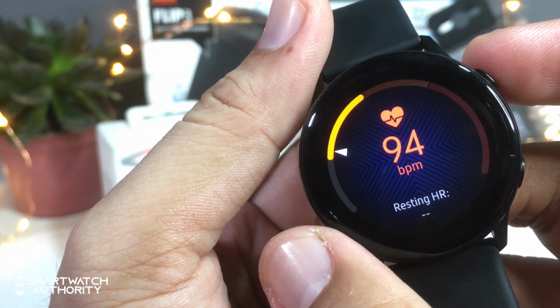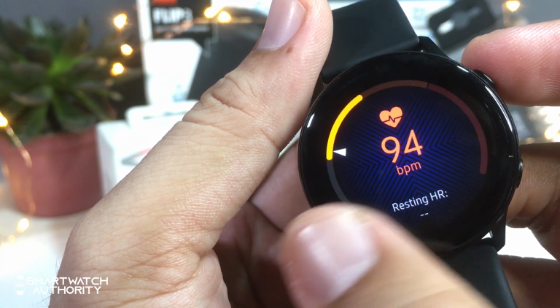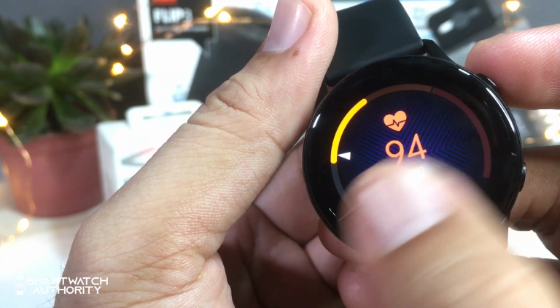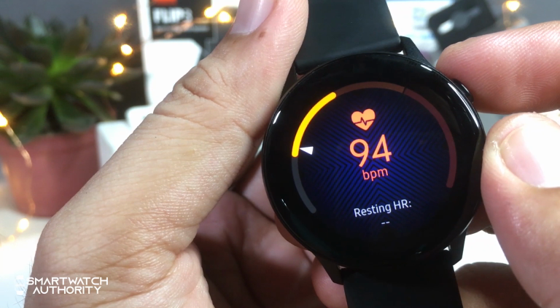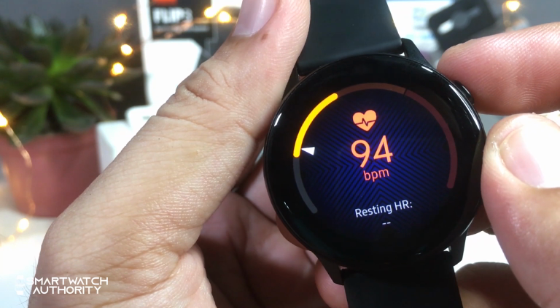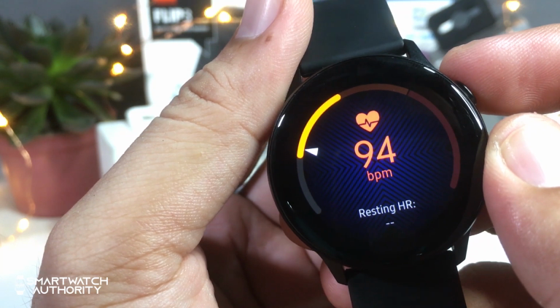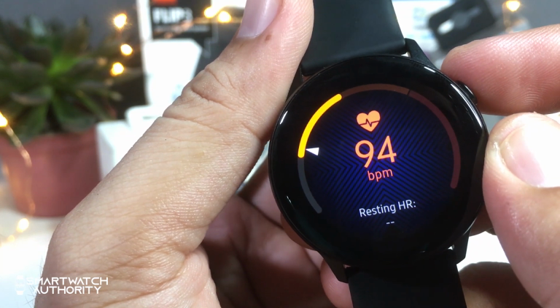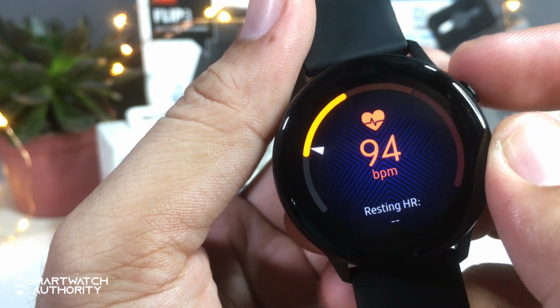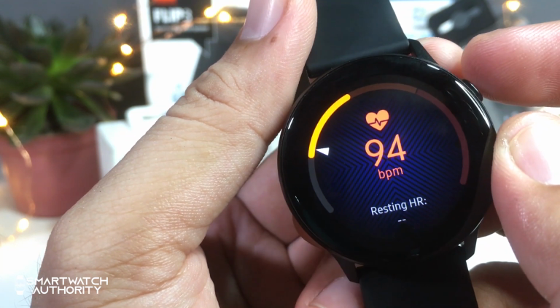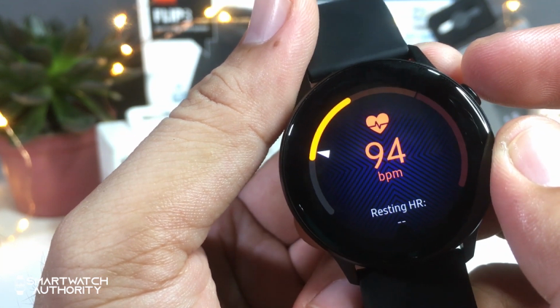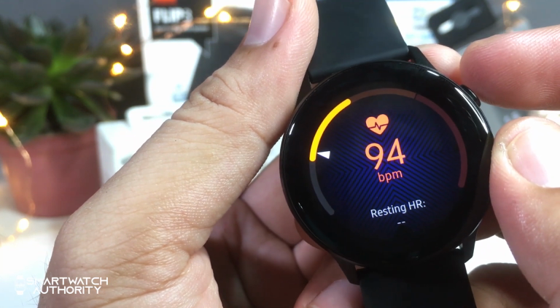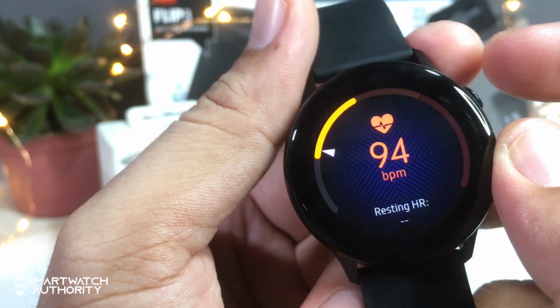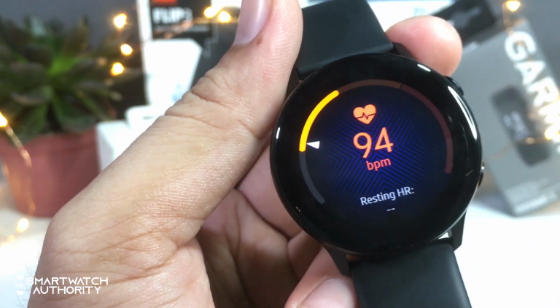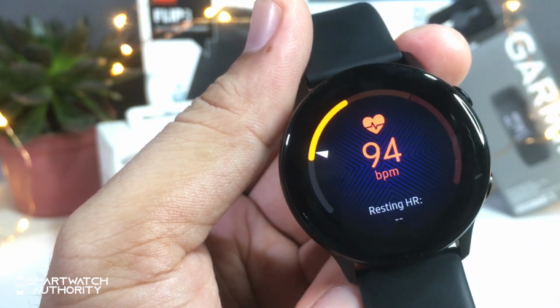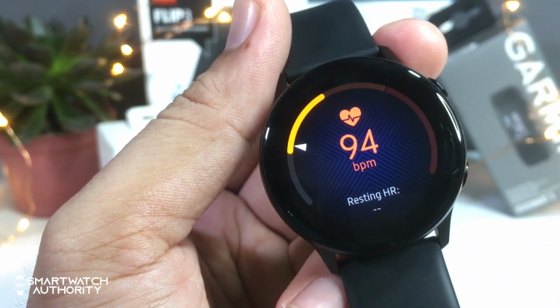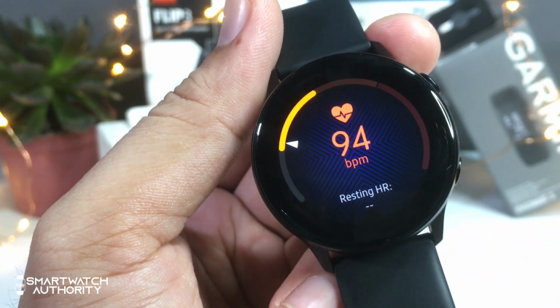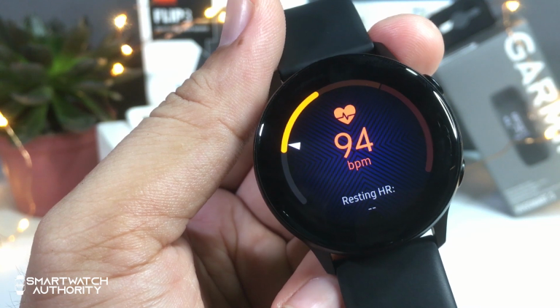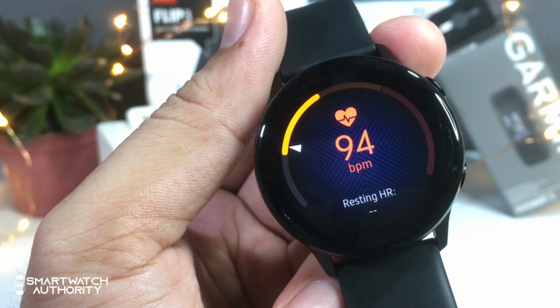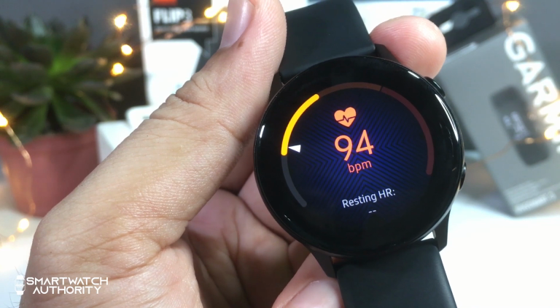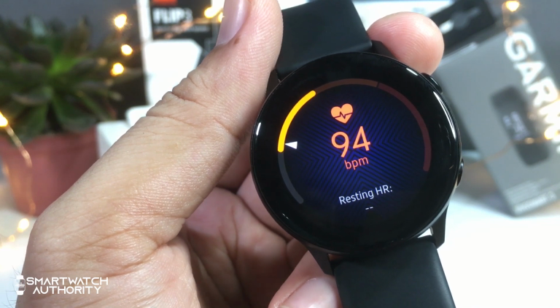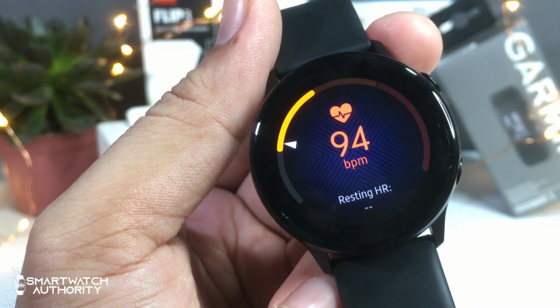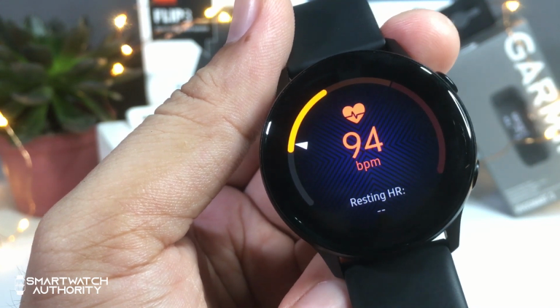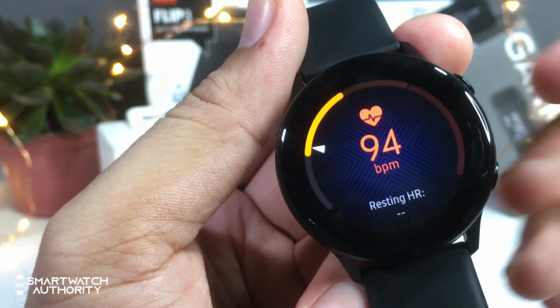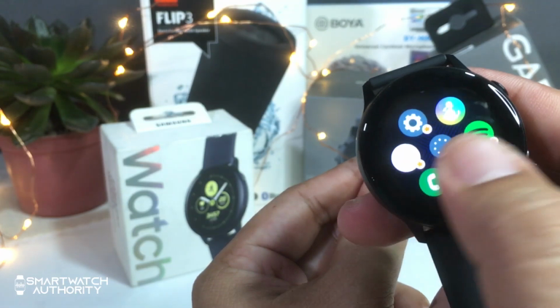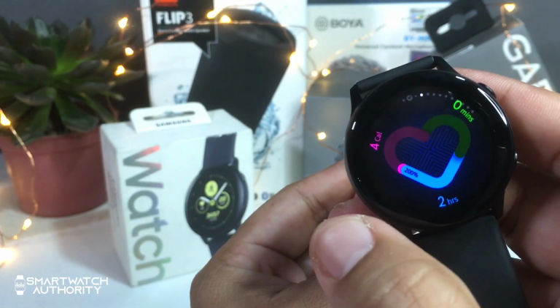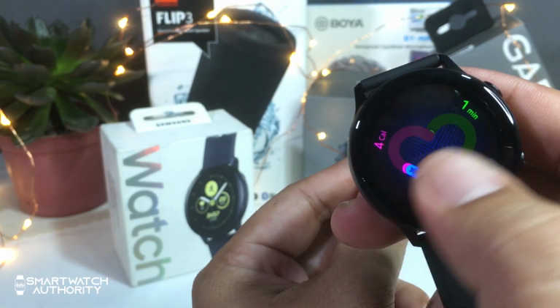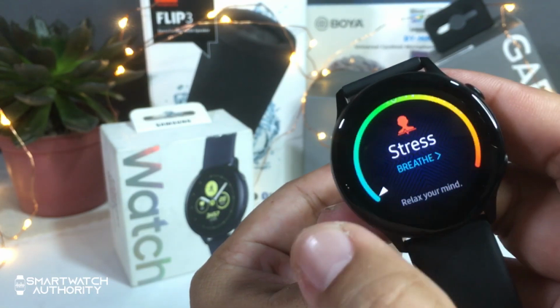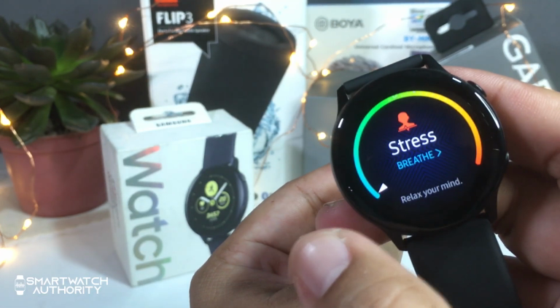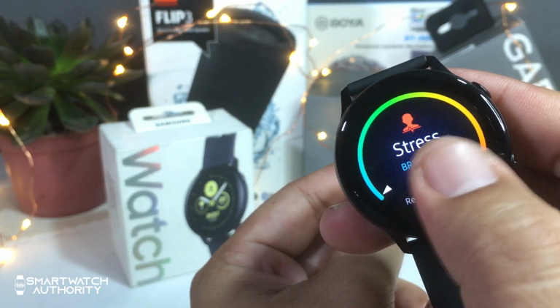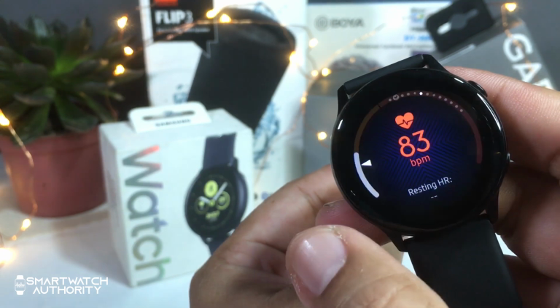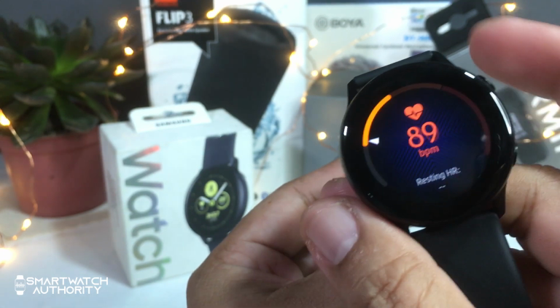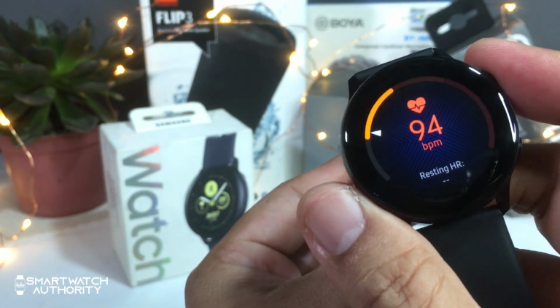But the blood pressure monitor, if you are under the list of countries that has this feature, you will need to have the Samsung Galaxy S10, because it requires the S10 sensor to set up the MyBP Lab application.